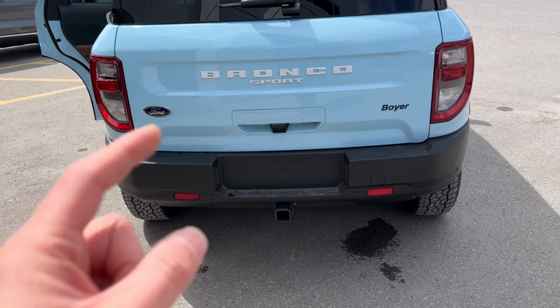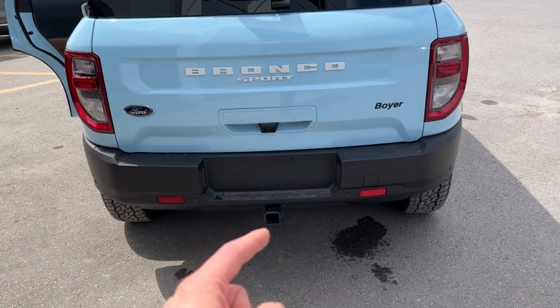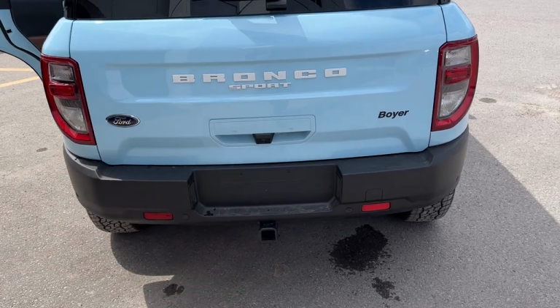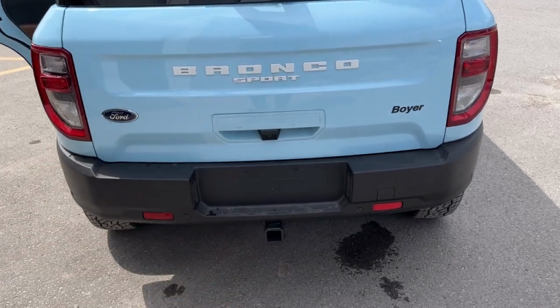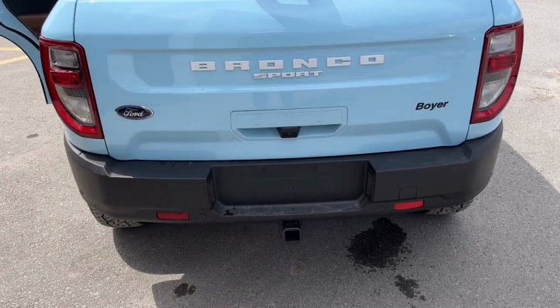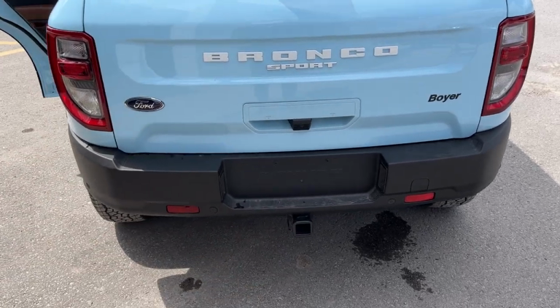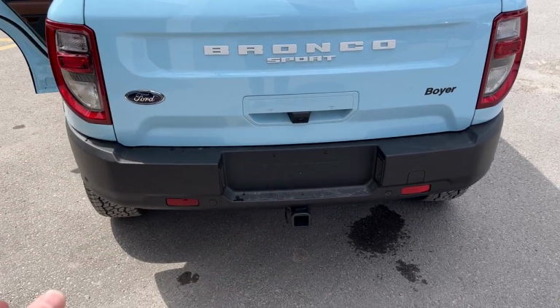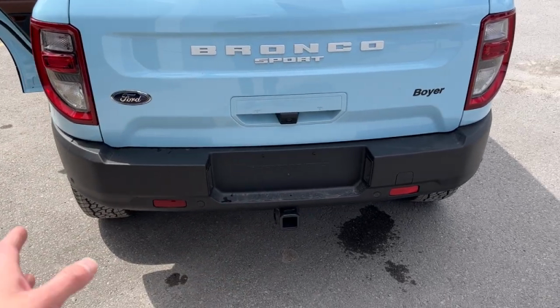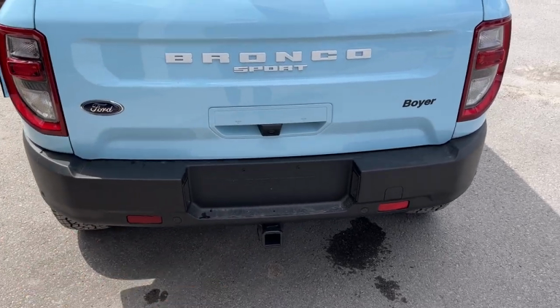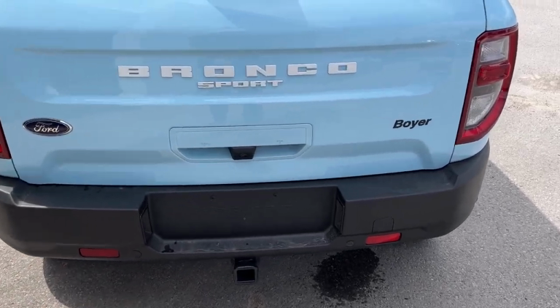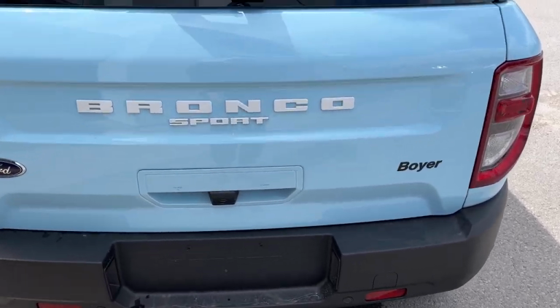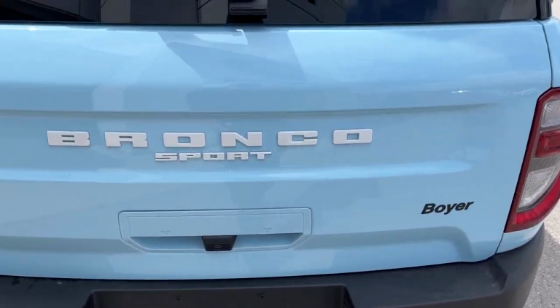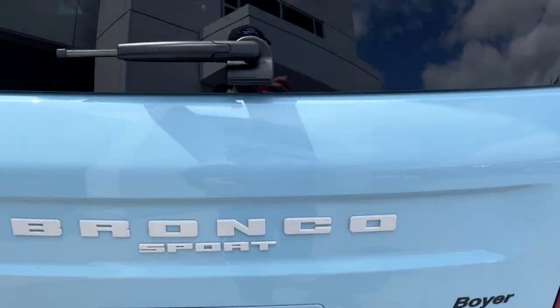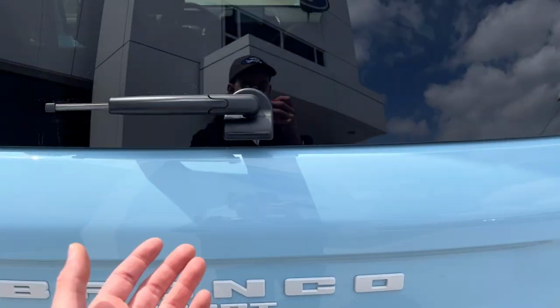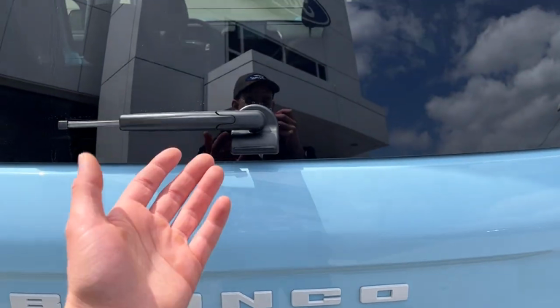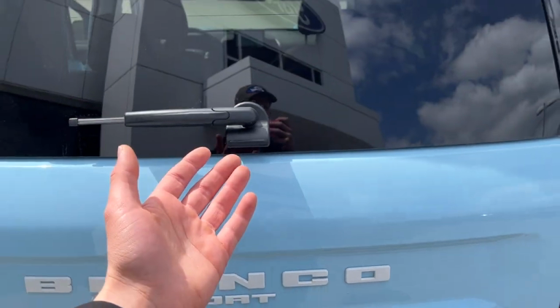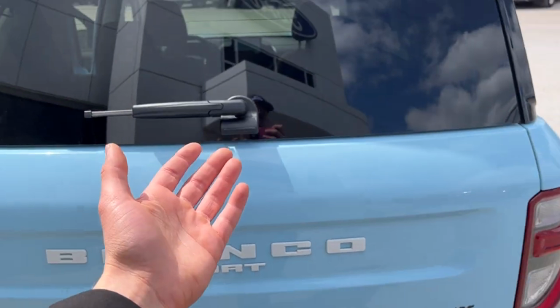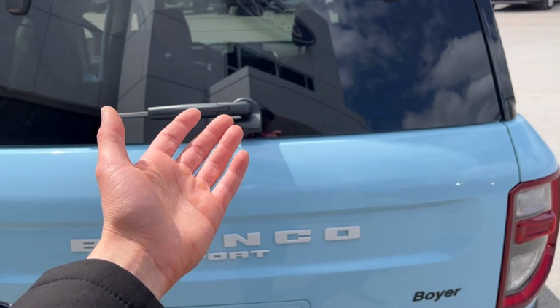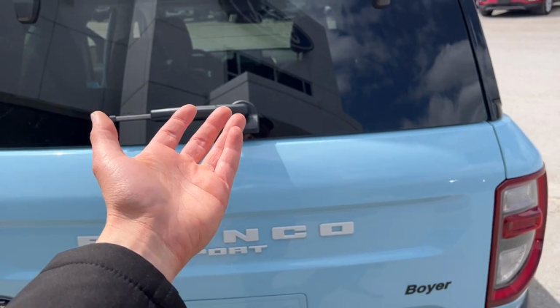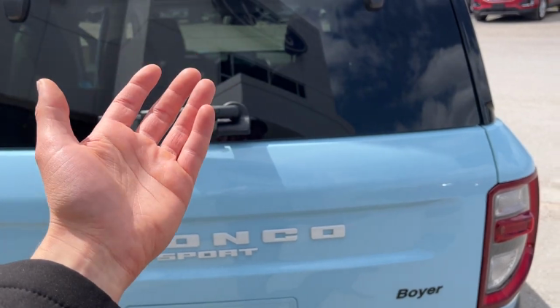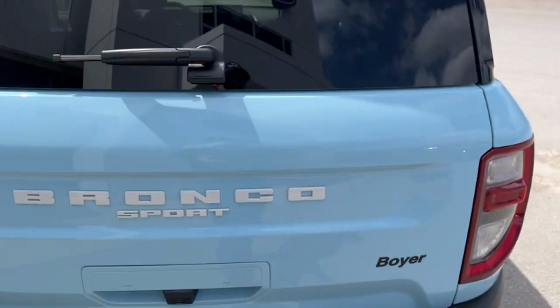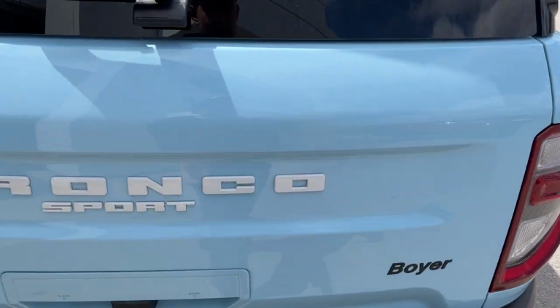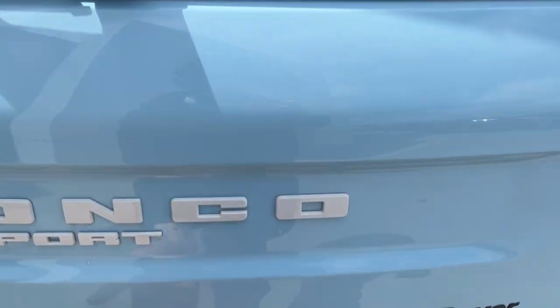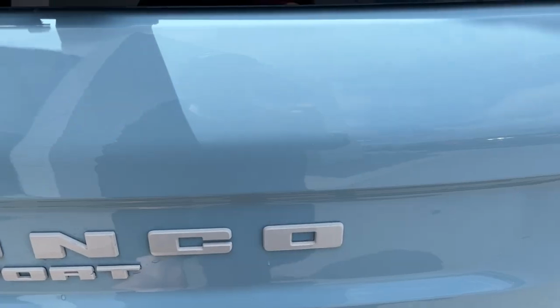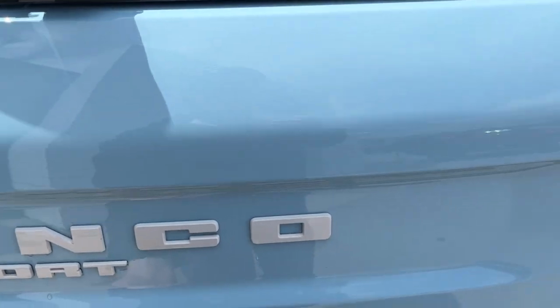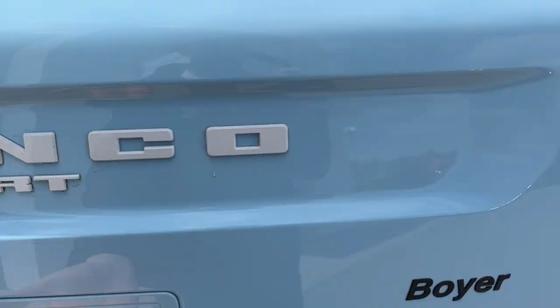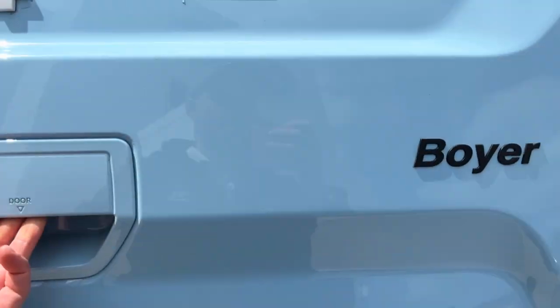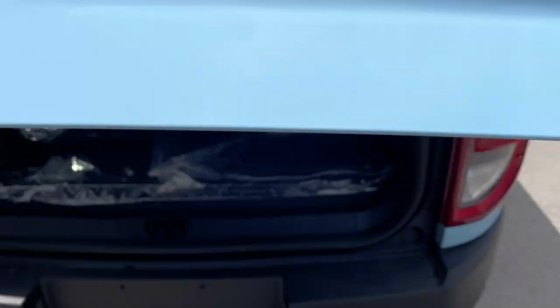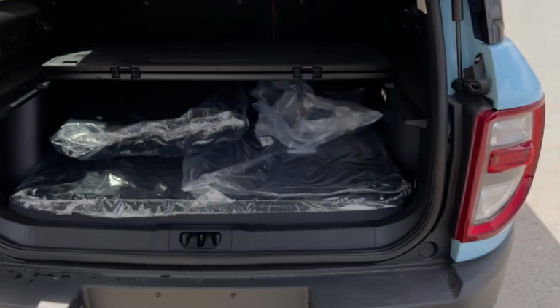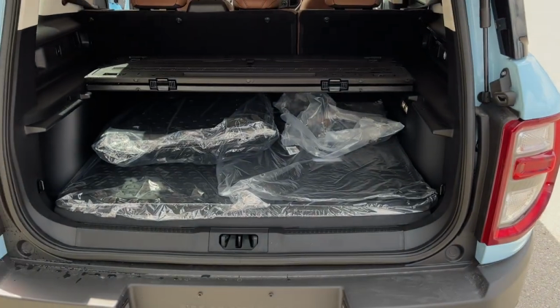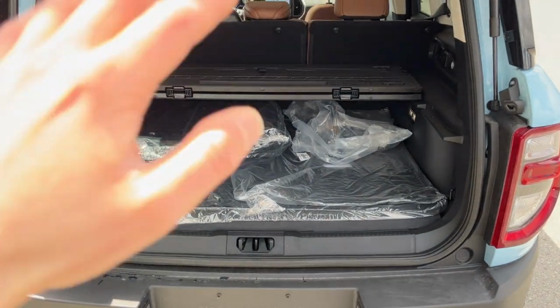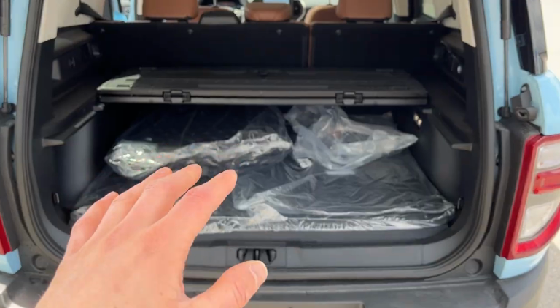Coming around back, this one does have the Class 2 trailer tow package. Of course you've got your reverse parking sensors and your camera, and you can open just the glass or the whole door — we'll open the whole door here.